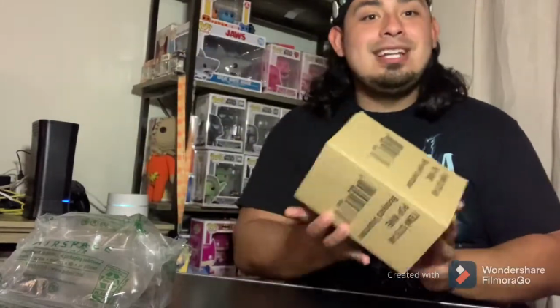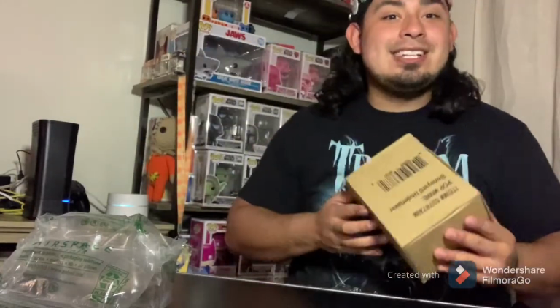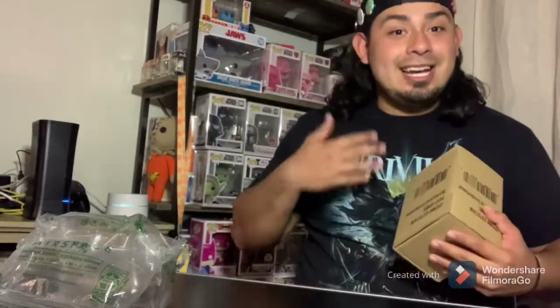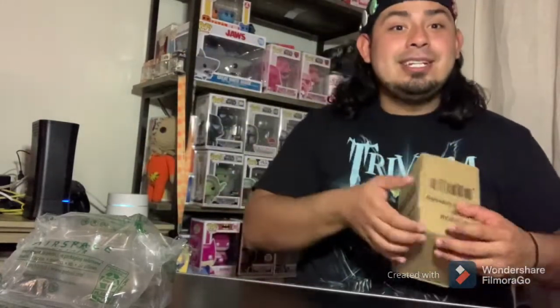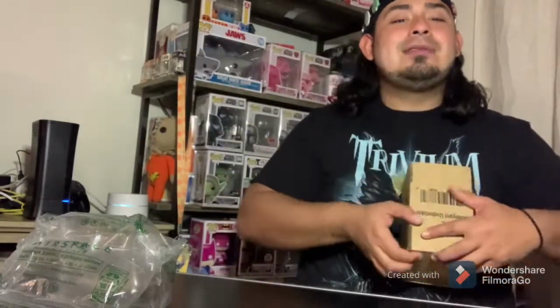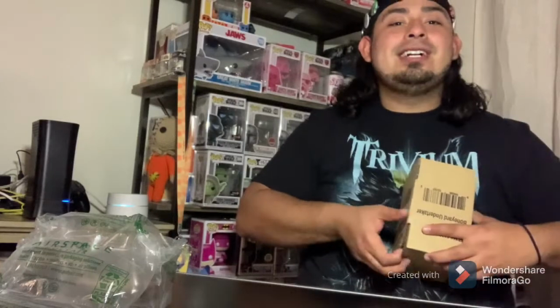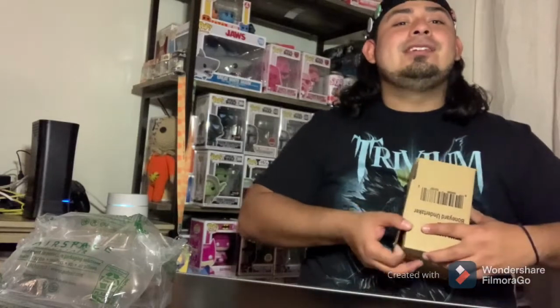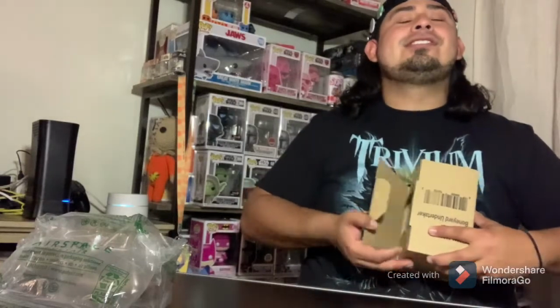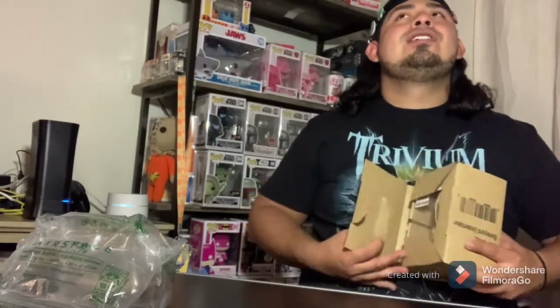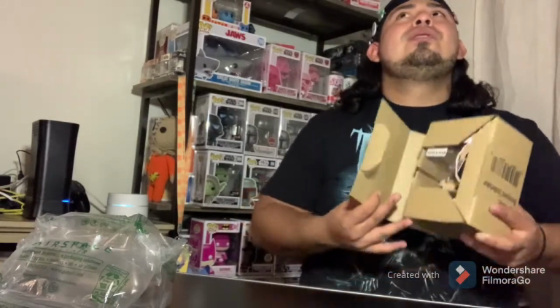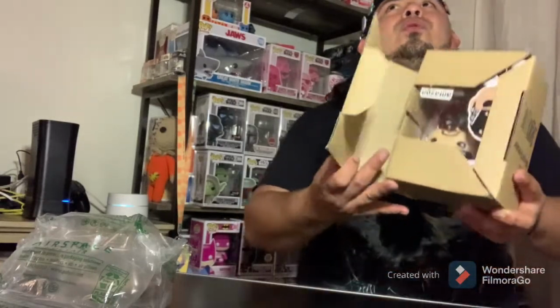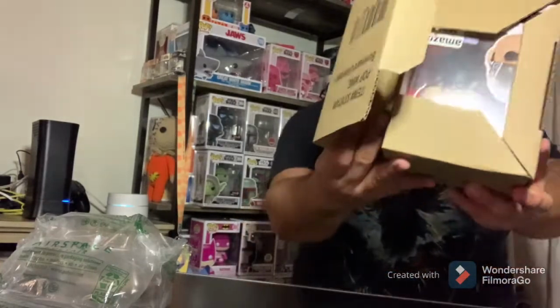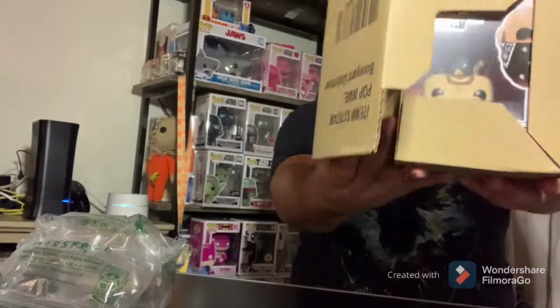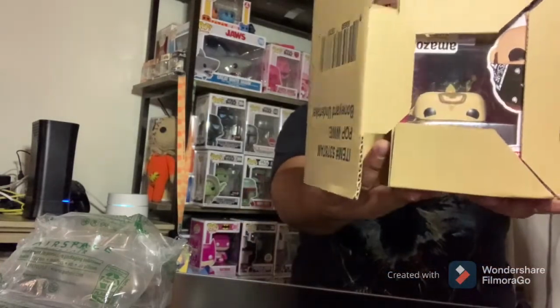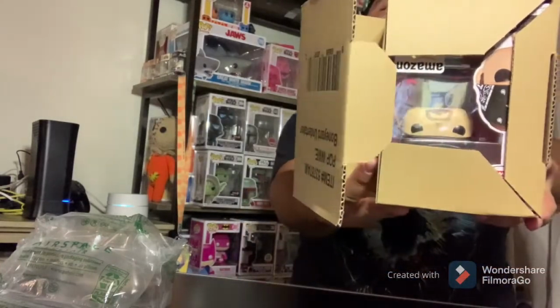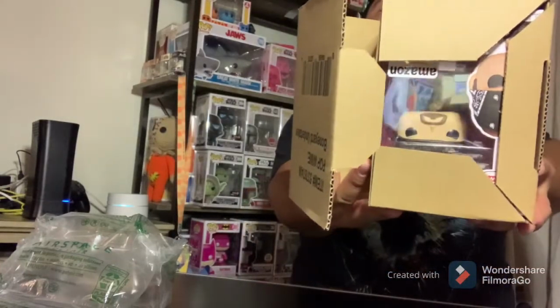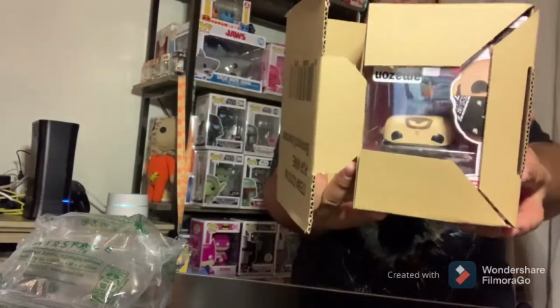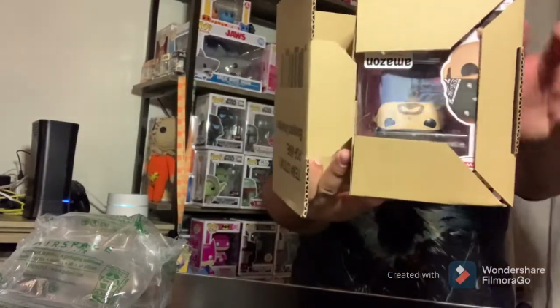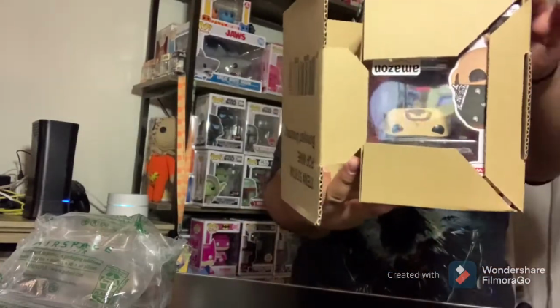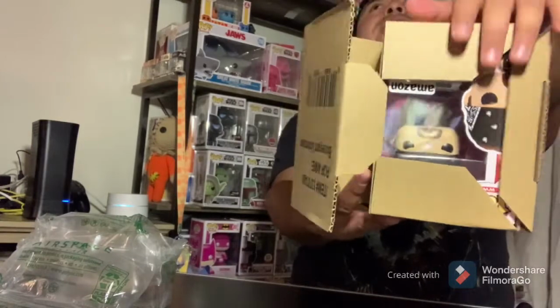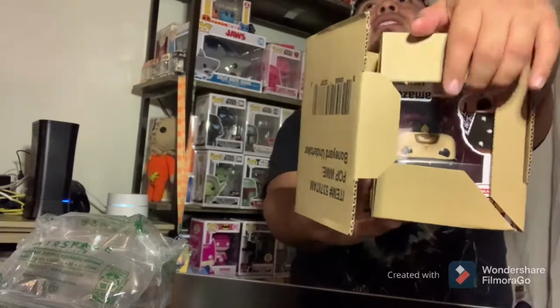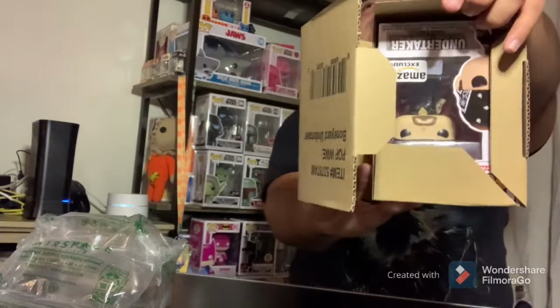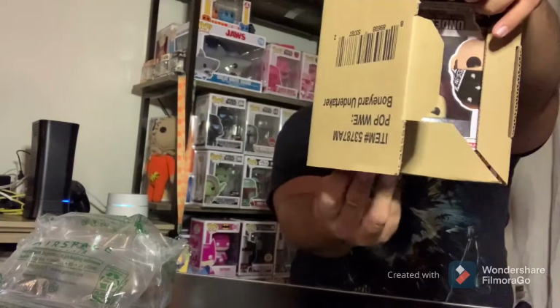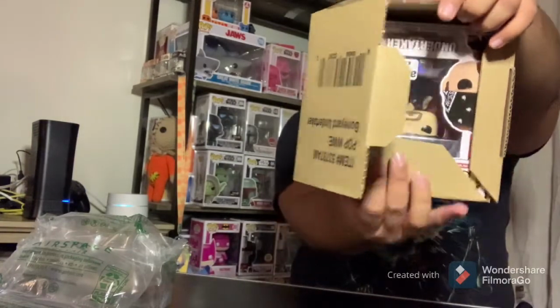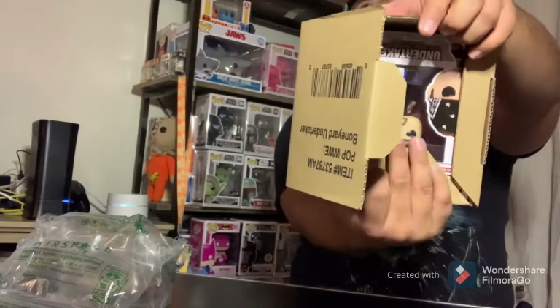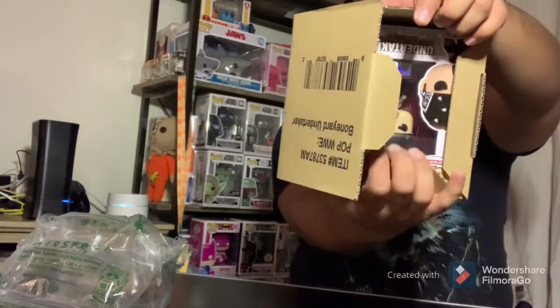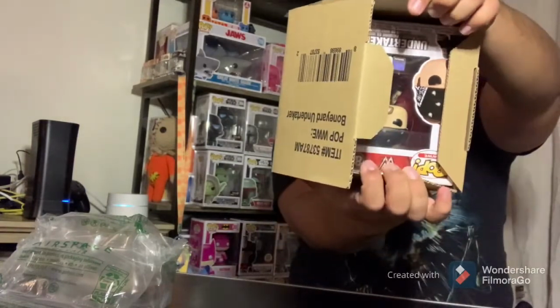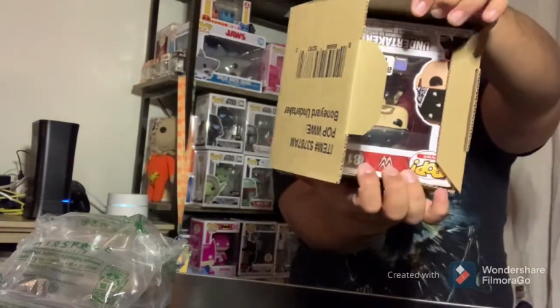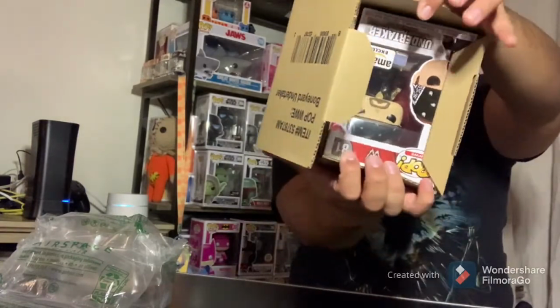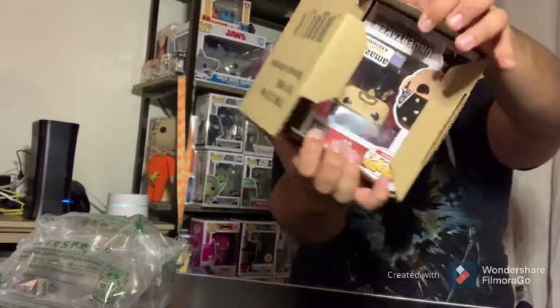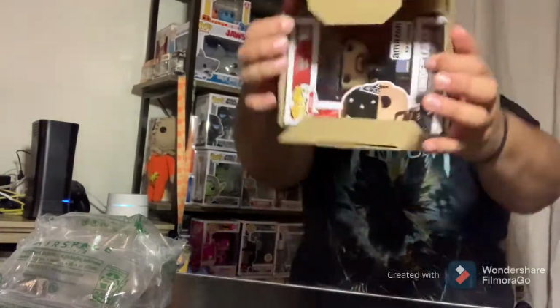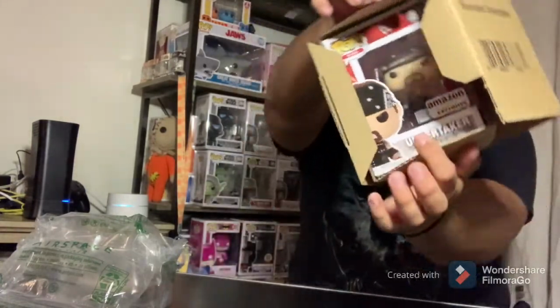I'm going to let you guys look at it — I know what it is, but I'd rather you guys see it first. Is it beautiful, you guys? Tell me if it's beautiful. Is it upside down? If it is, let me turn it this way for a minute.